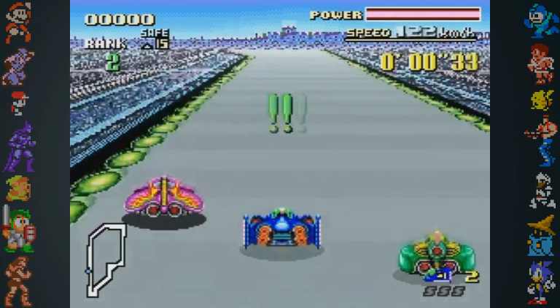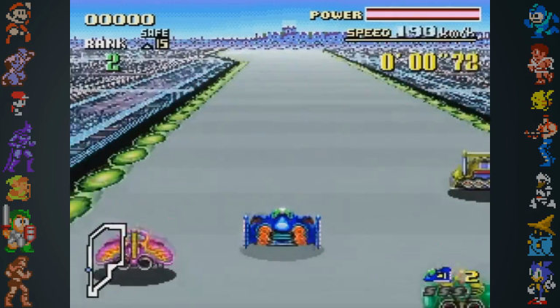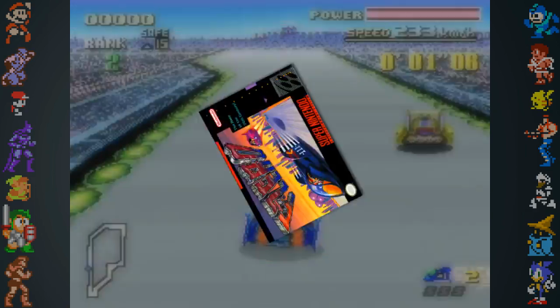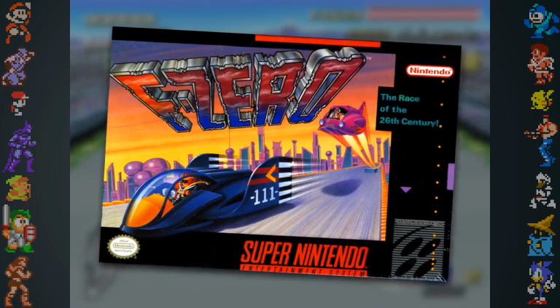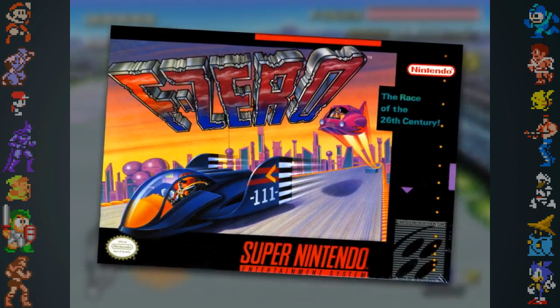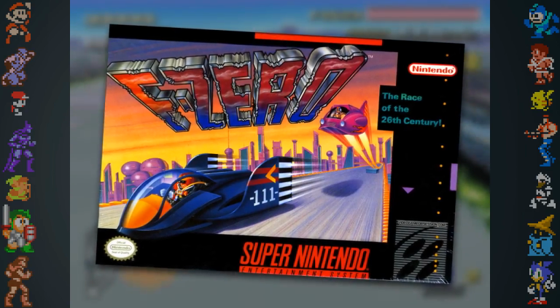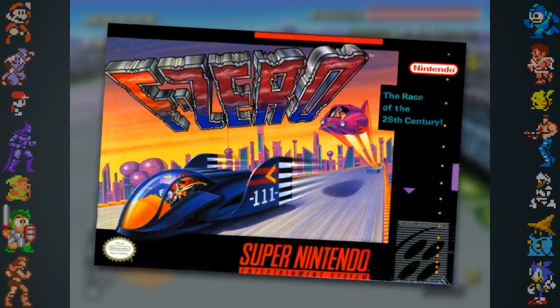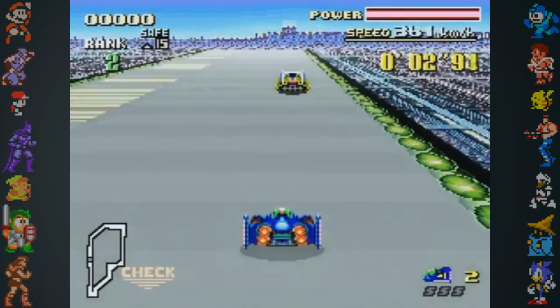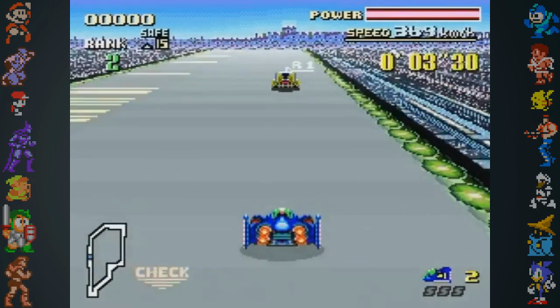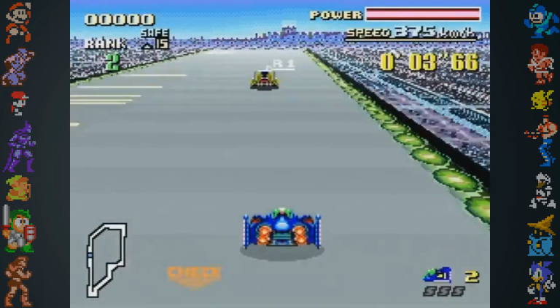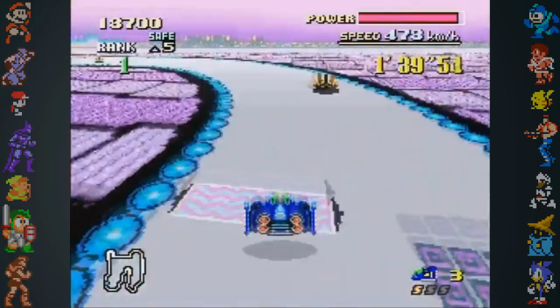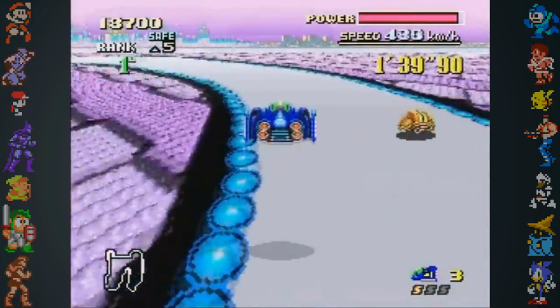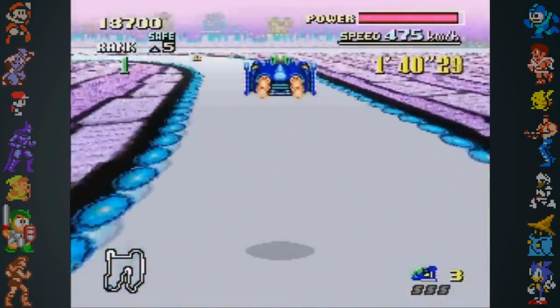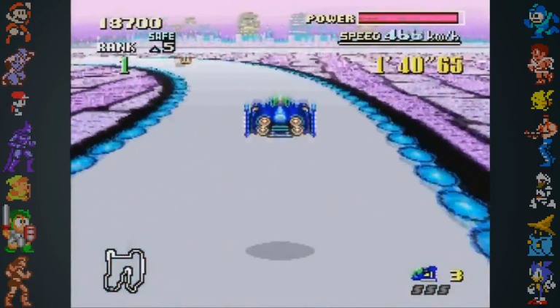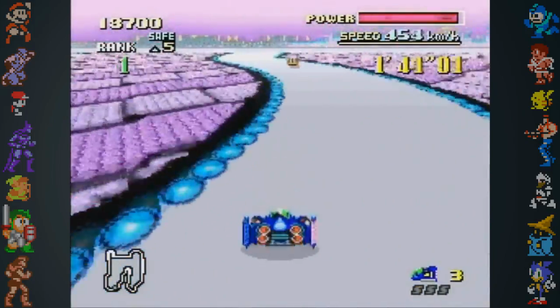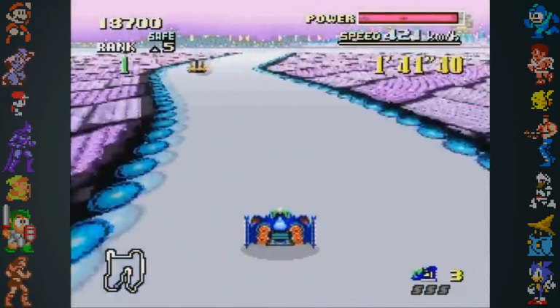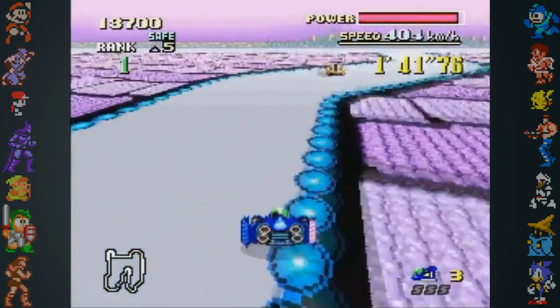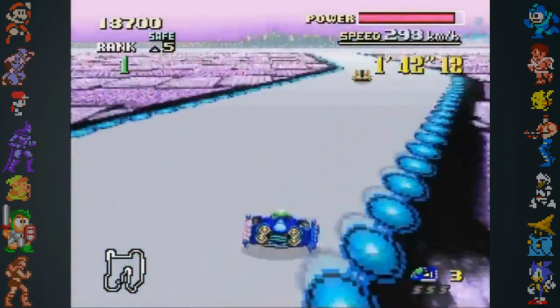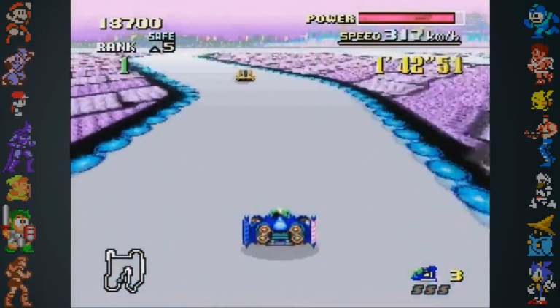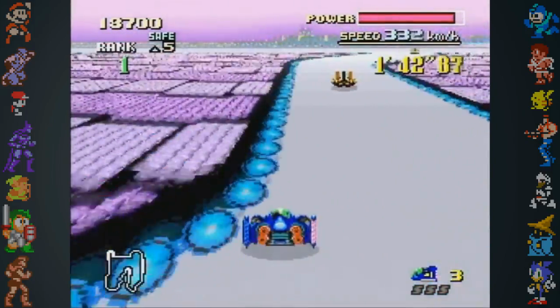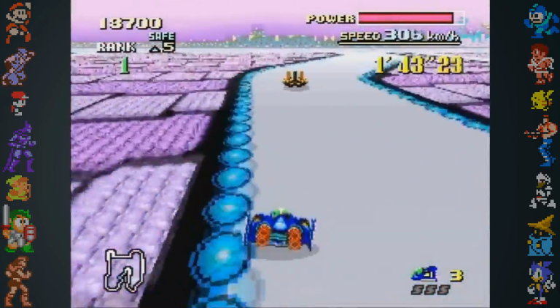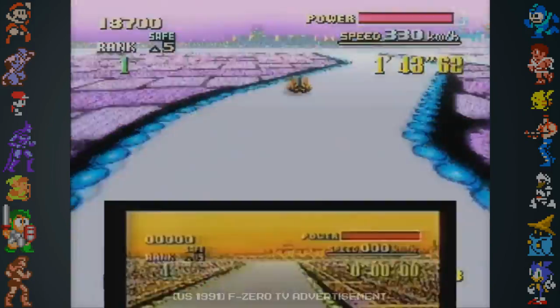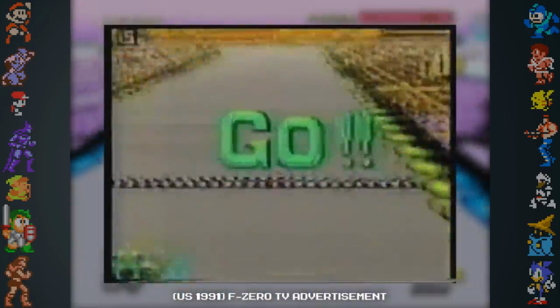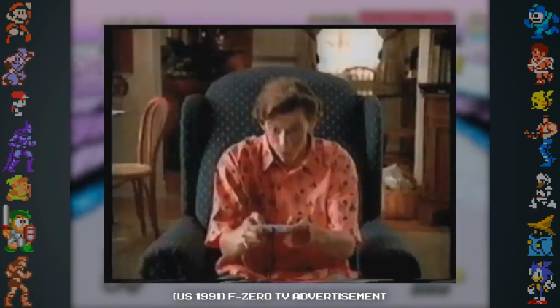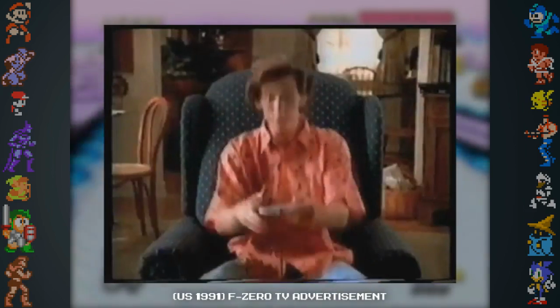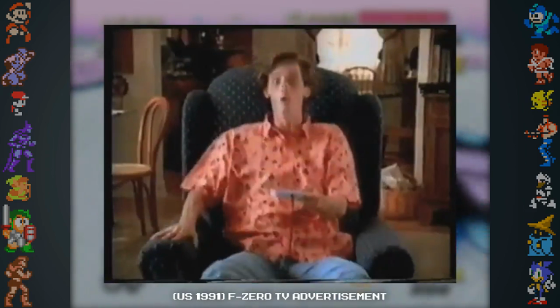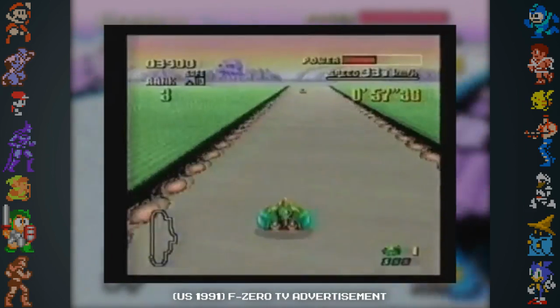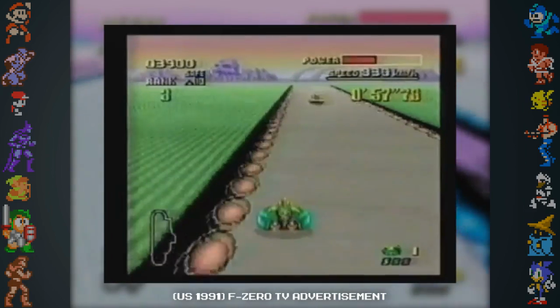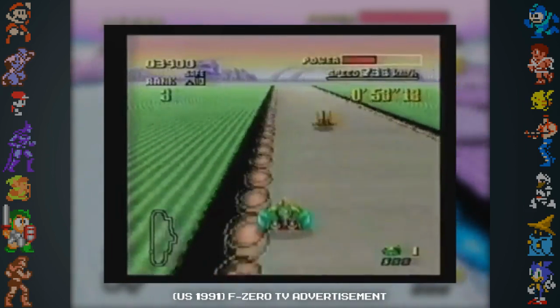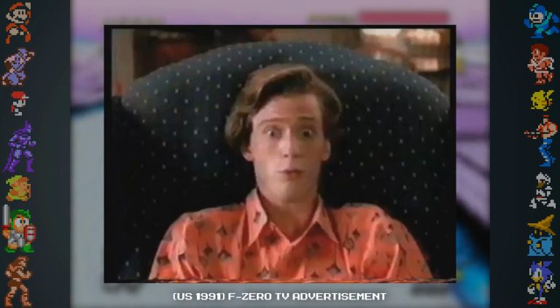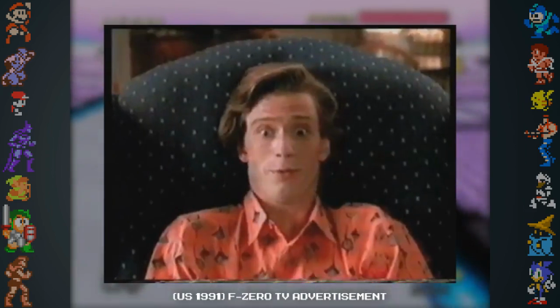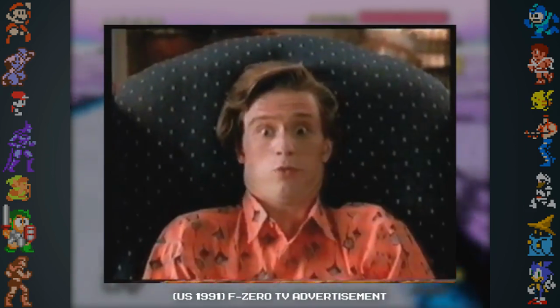Did you know the original F-Zero was developed in only fifteen months? This relatively short development period was put in place to make sure F-Zero was a Super Nintendo launch title, and that the system's pseudo-3D Mode 7 graphics were showcased from day one.